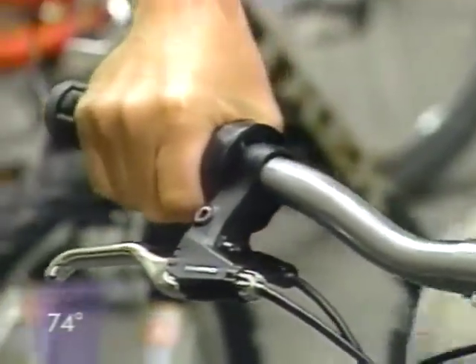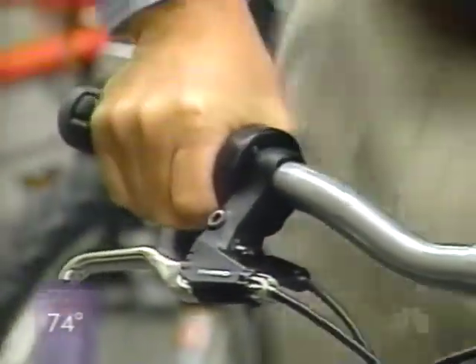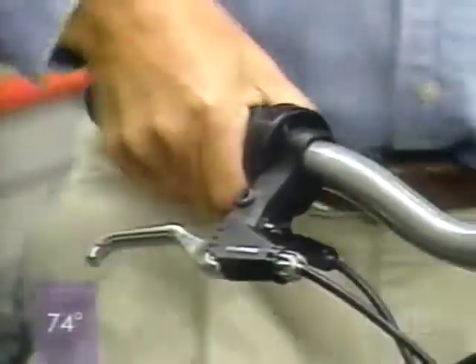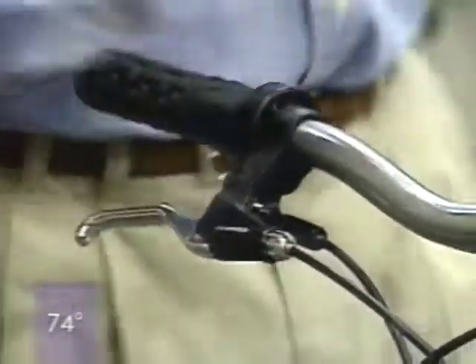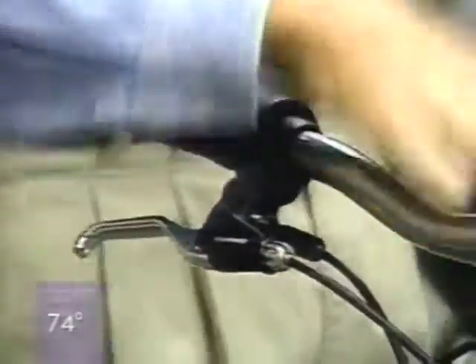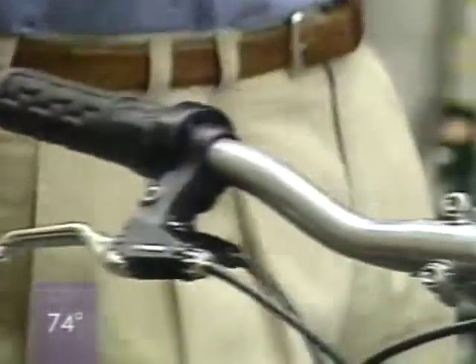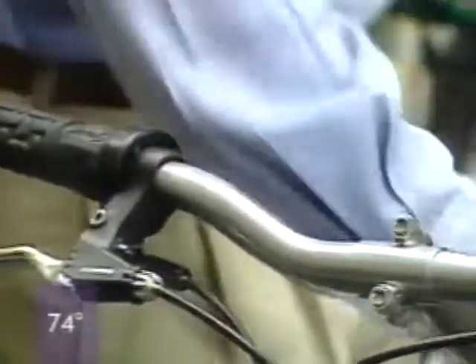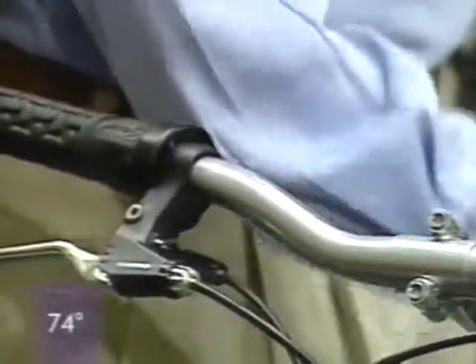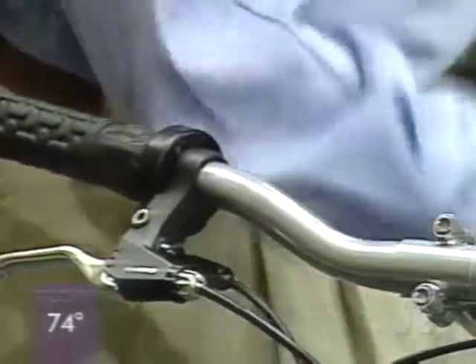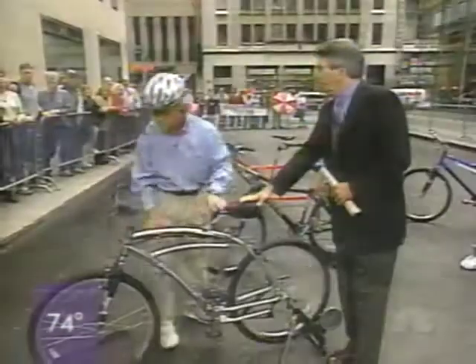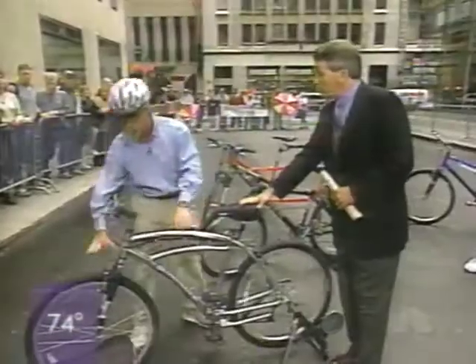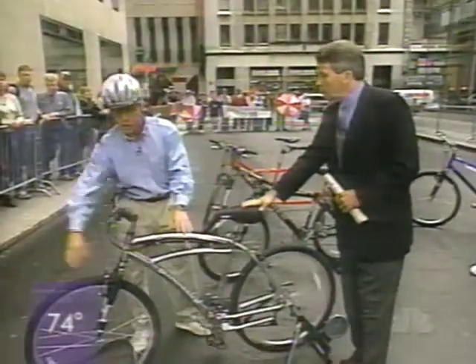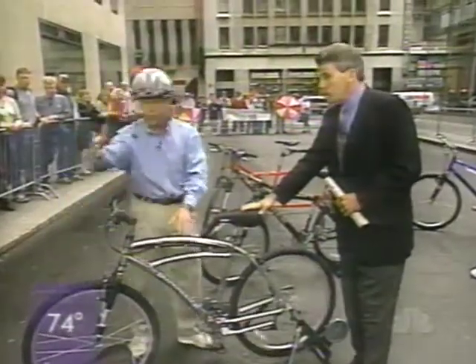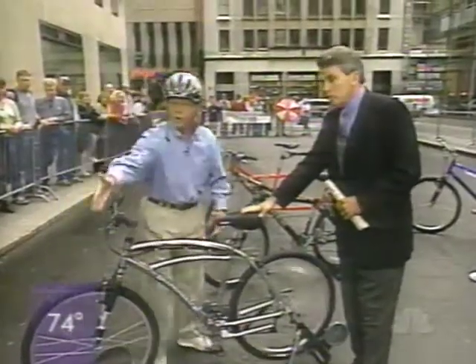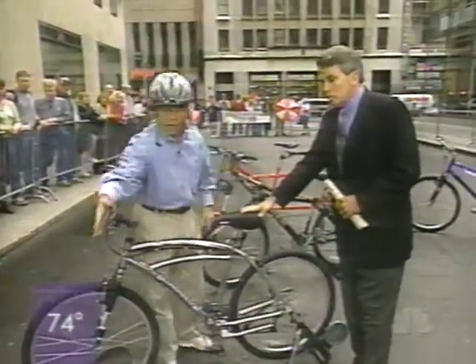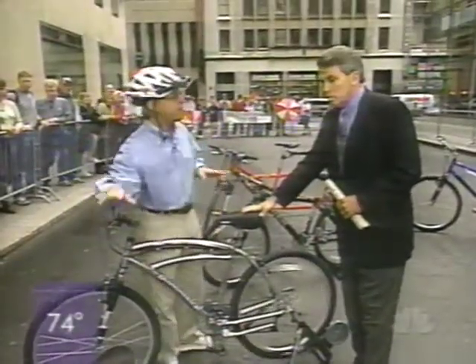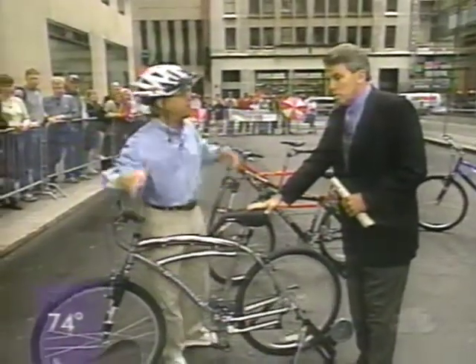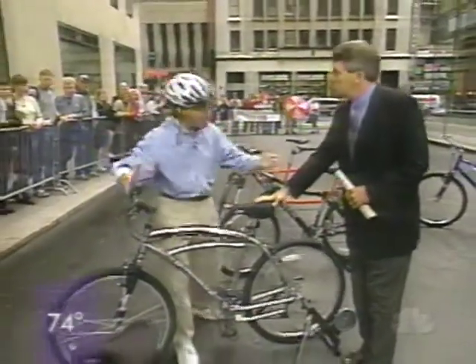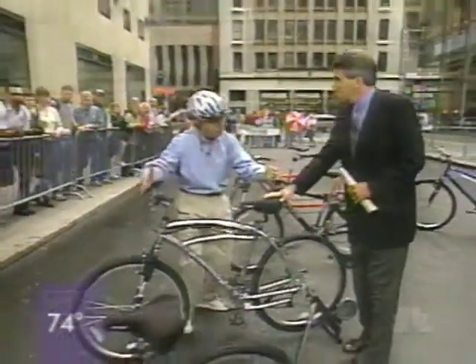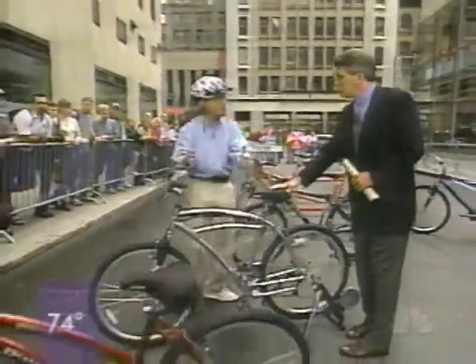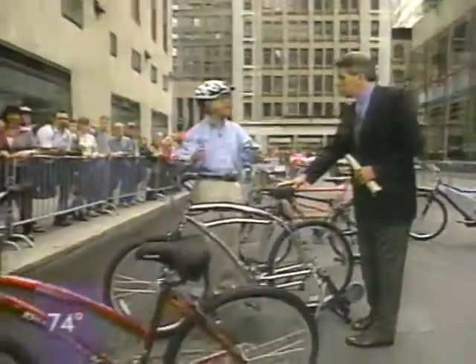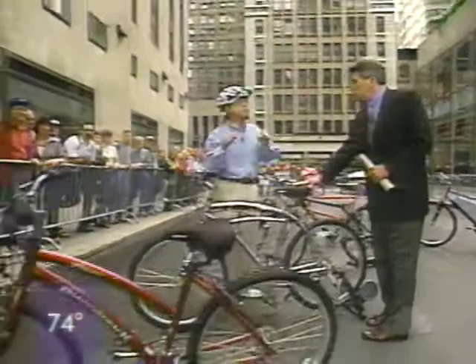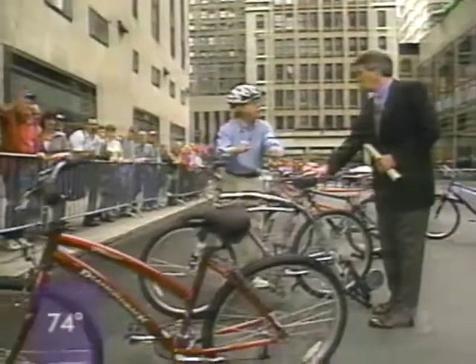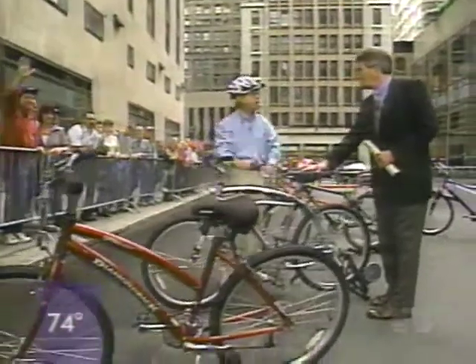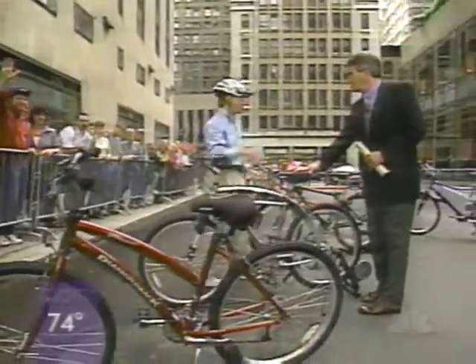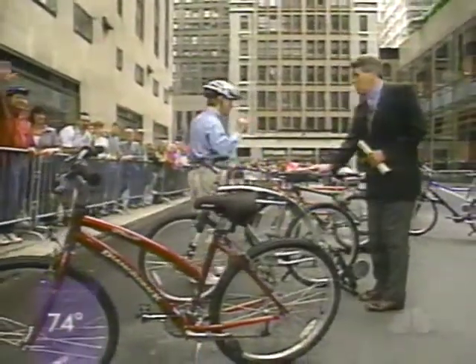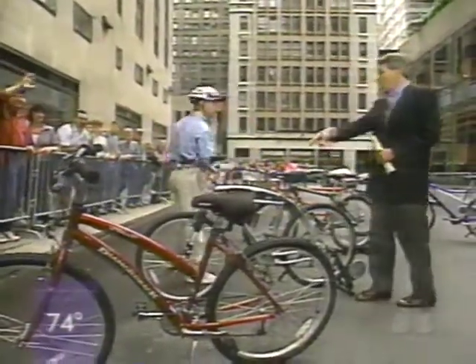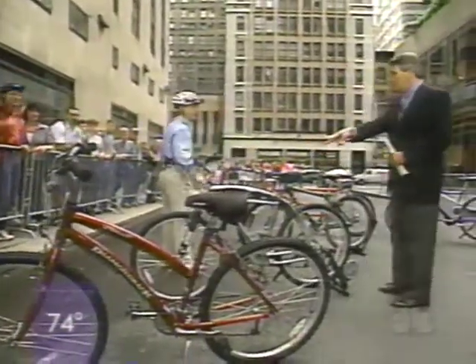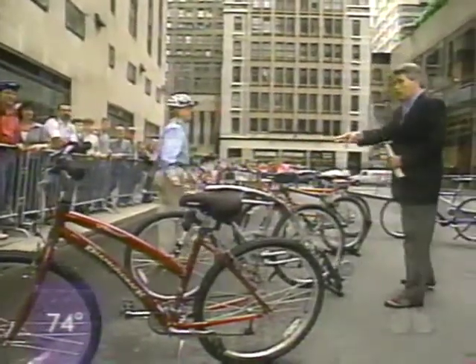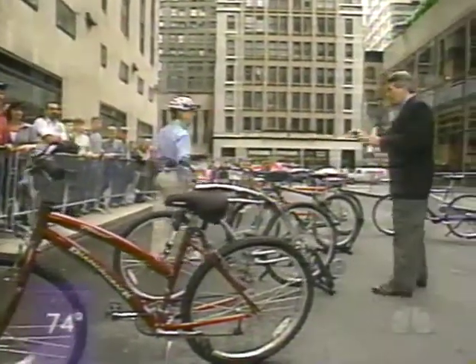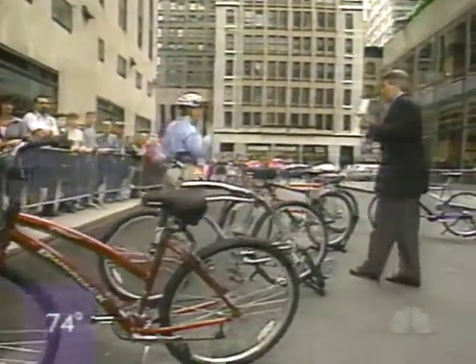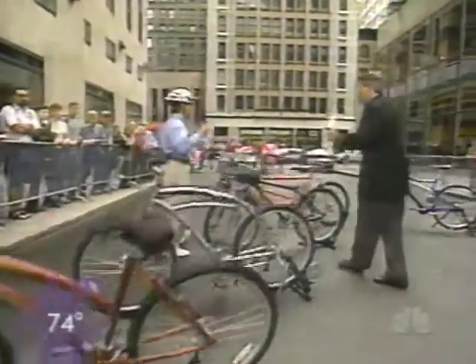The good news — these aren't that expensive. A men's model, about $500, has the shock absorber. The women's is about $400, and they even bring the seat in so you're not stretched out as far. The shock absorber is really nice, even if you're just street riding — you don't need to be doing mountain riding to get the benefit of the shock absorber.